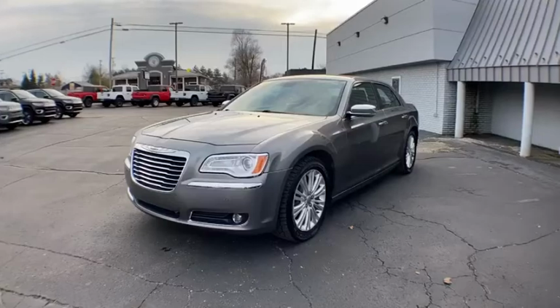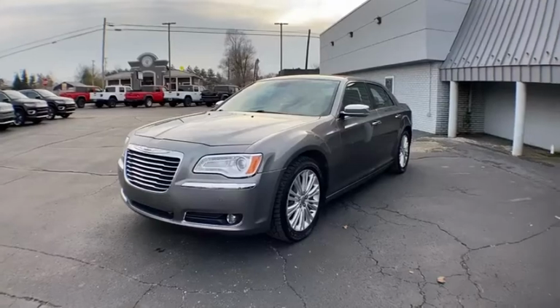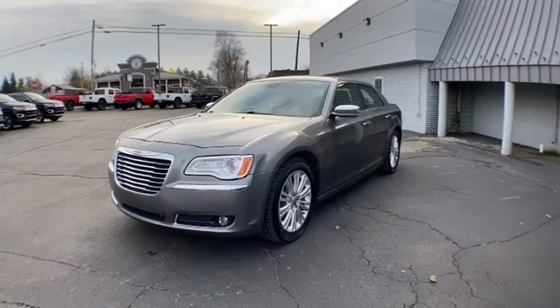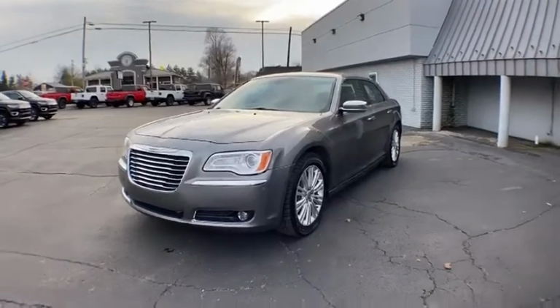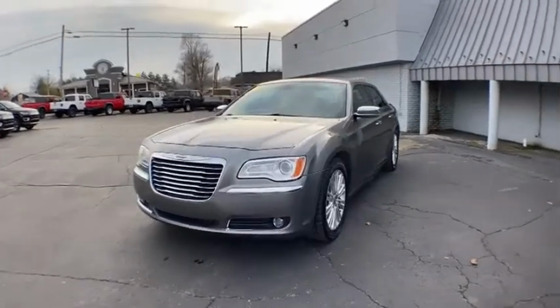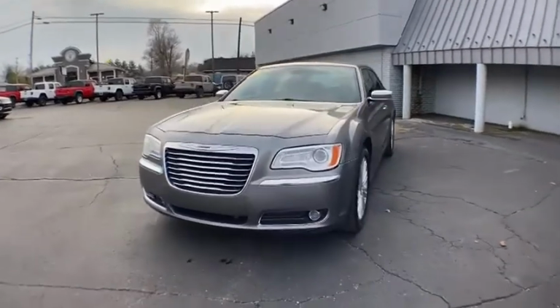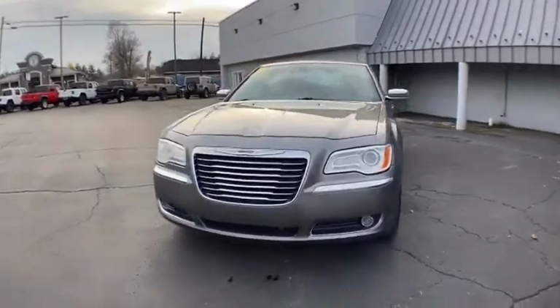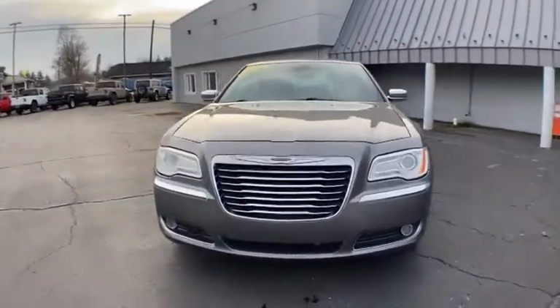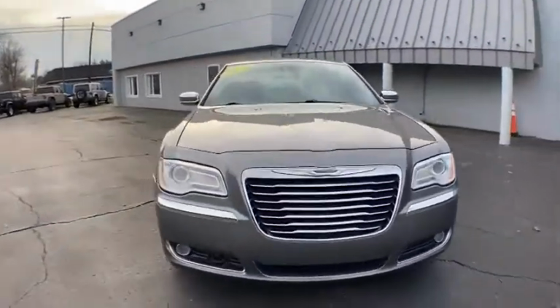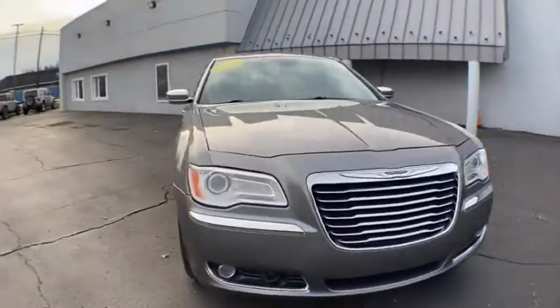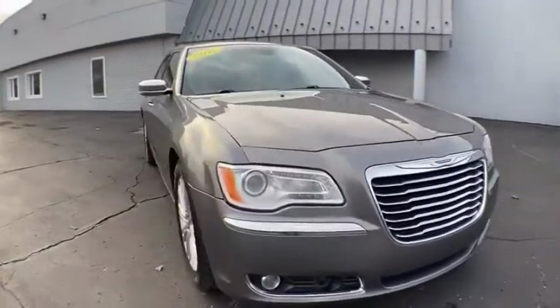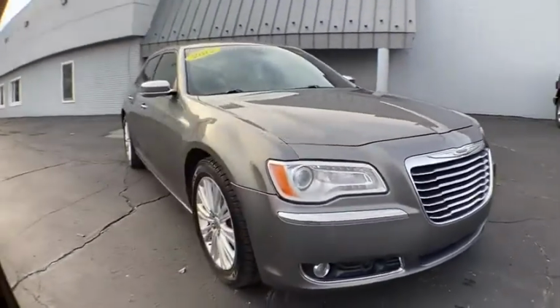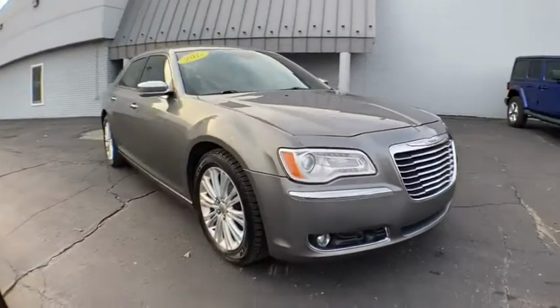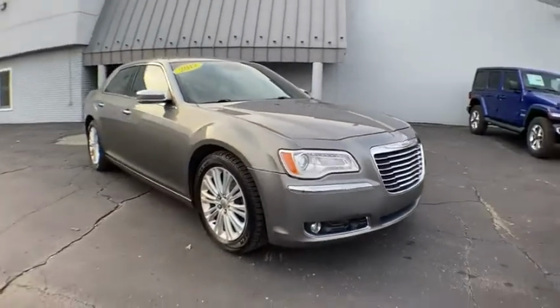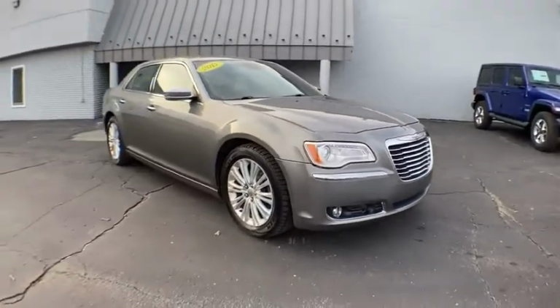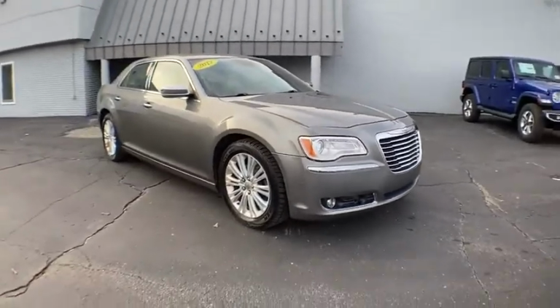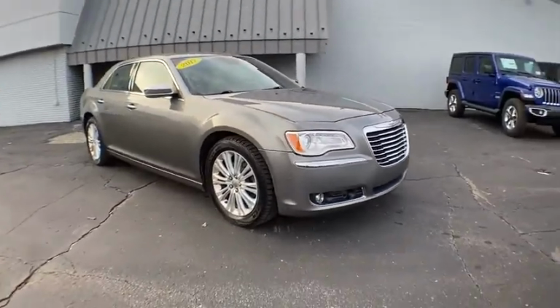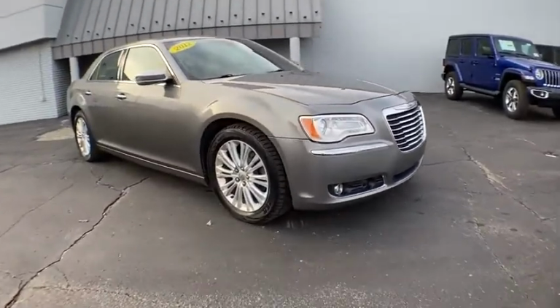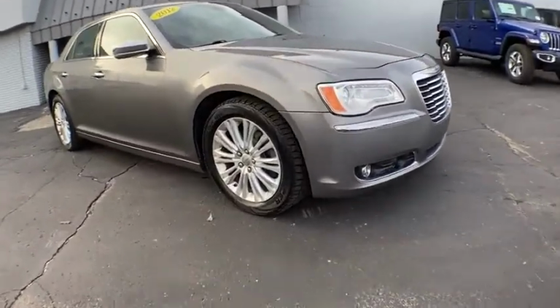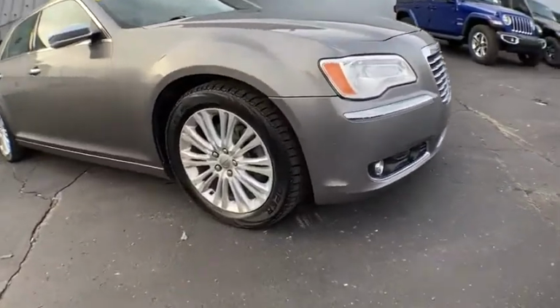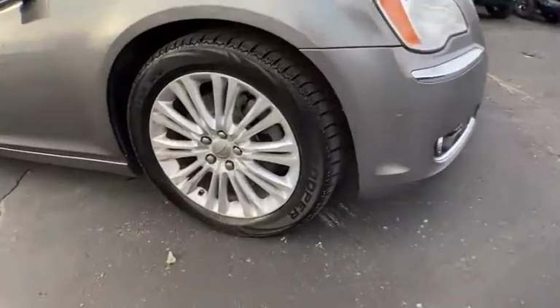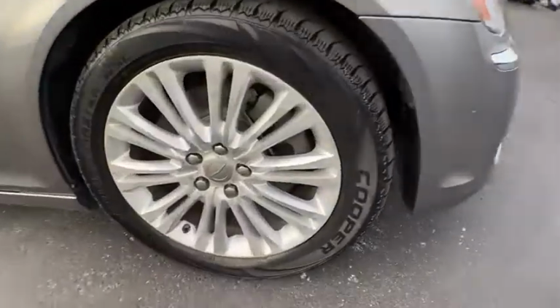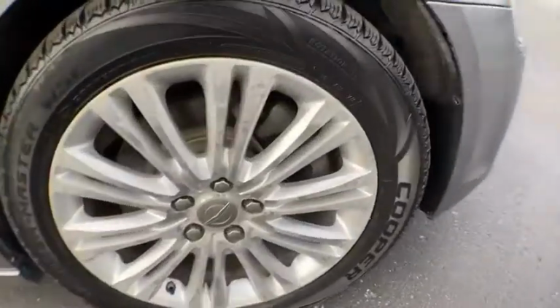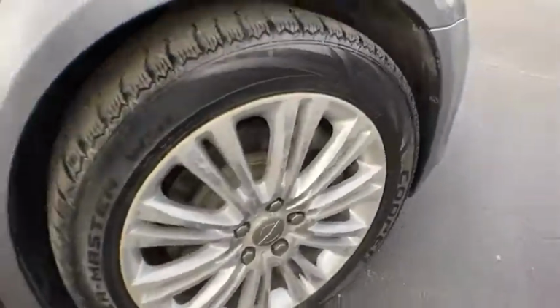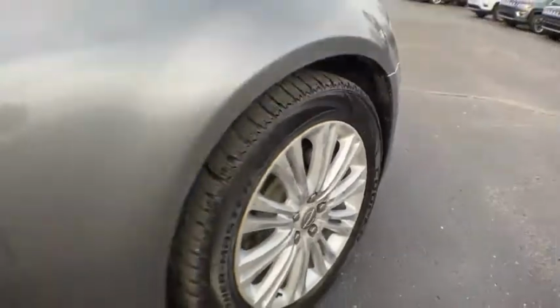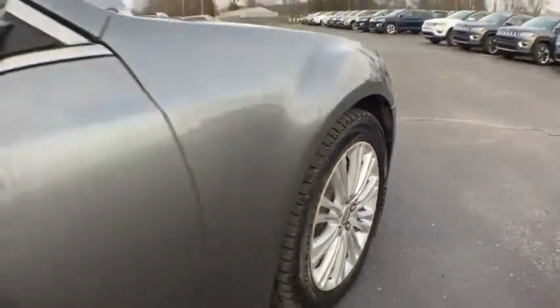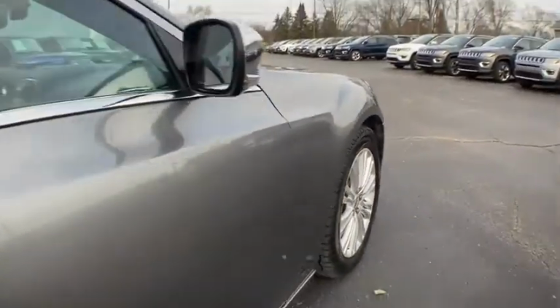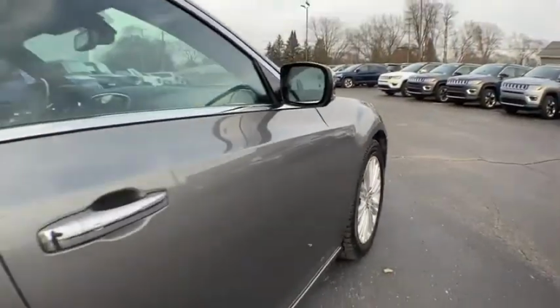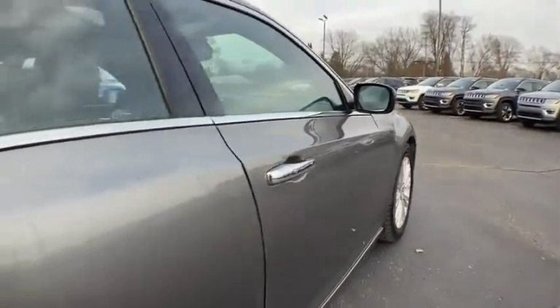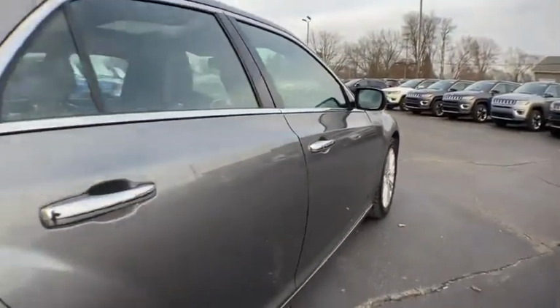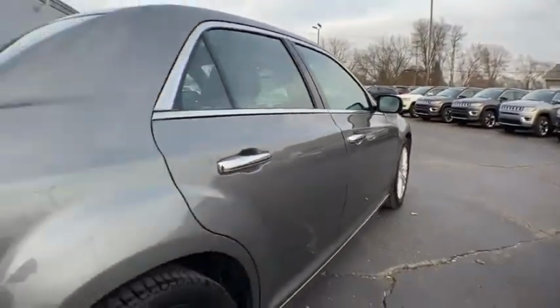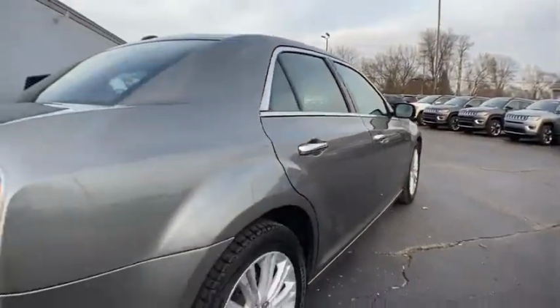Make a great choice today with the 2012 Chrysler 300. The Chrysler 300 combines sport and luxury in one unique and powerful package. If you're looking for elegance and performance, the 300 delivers.